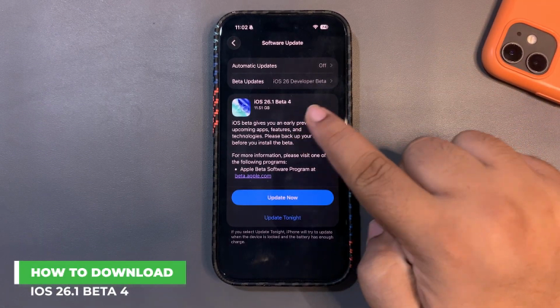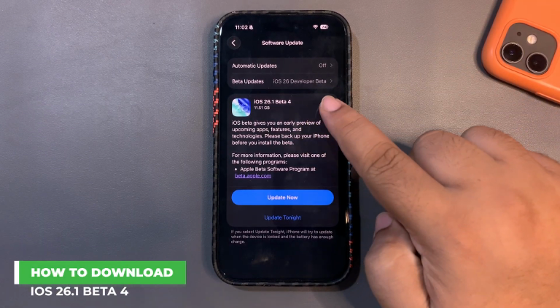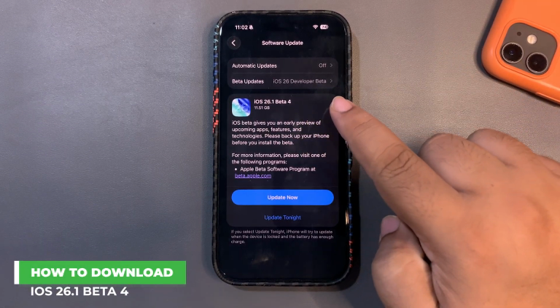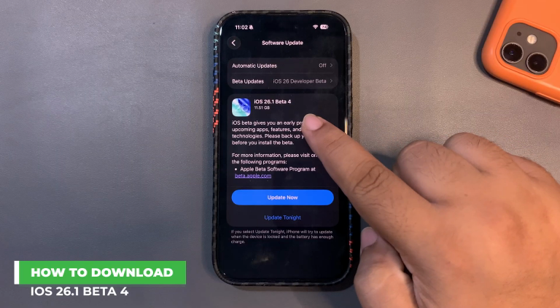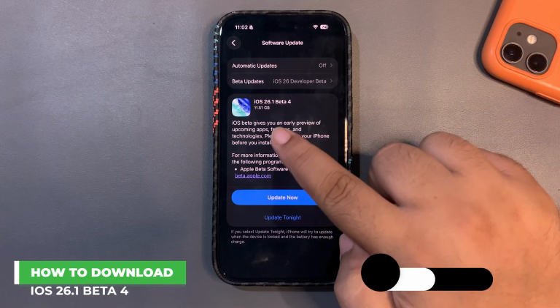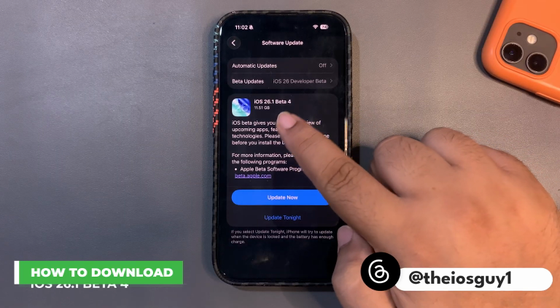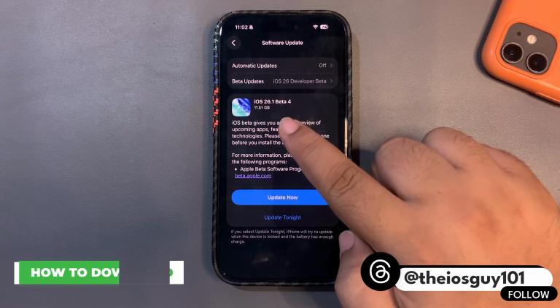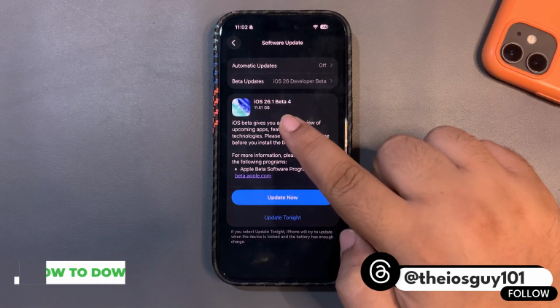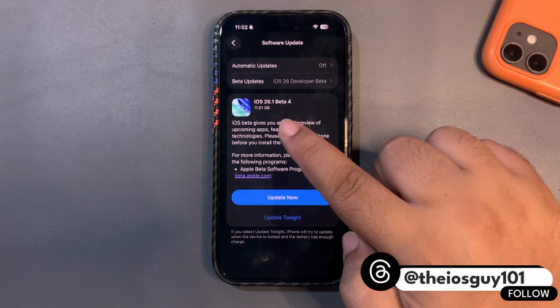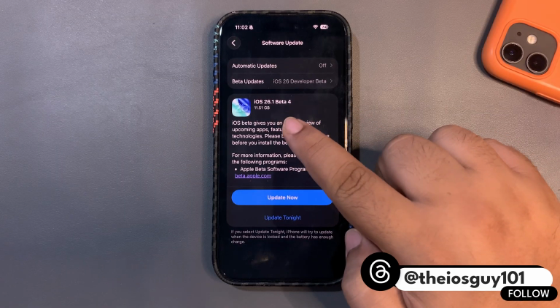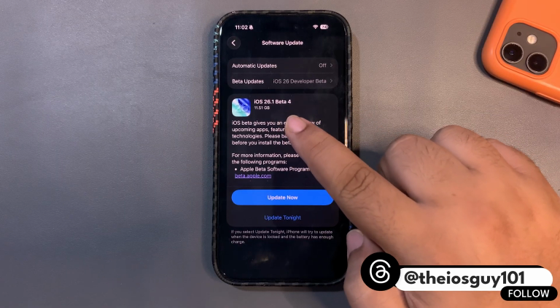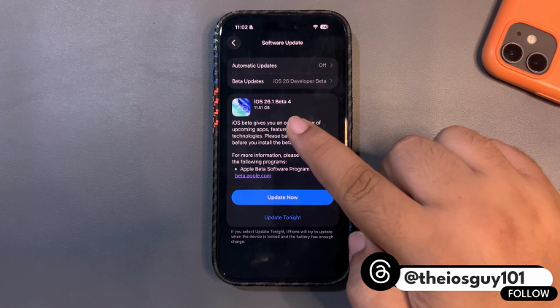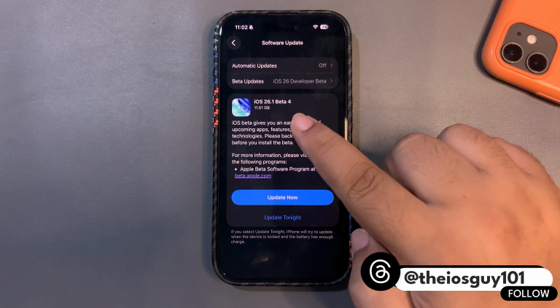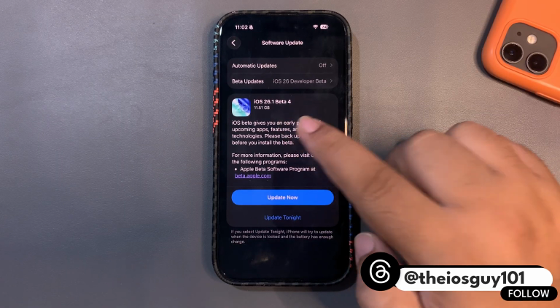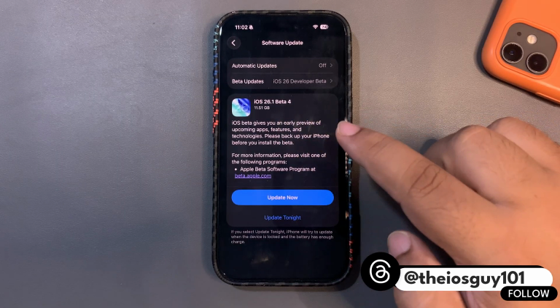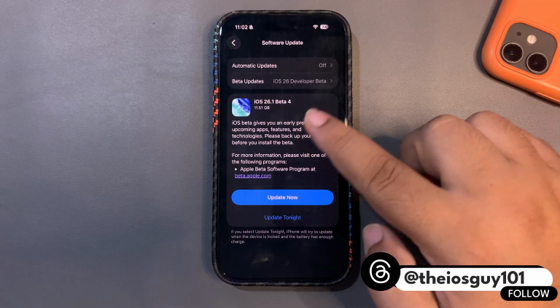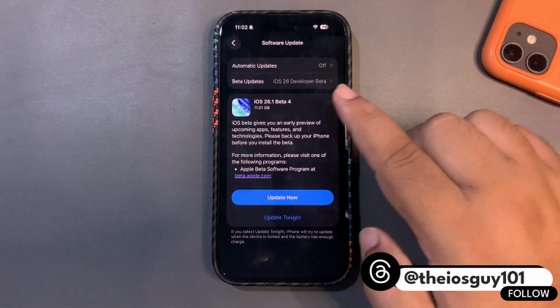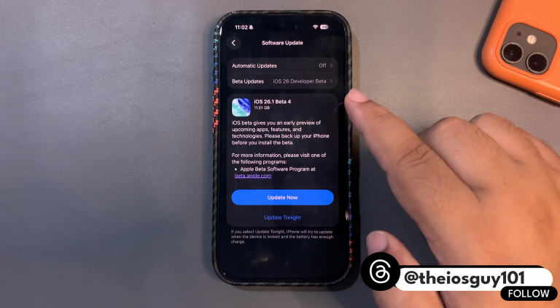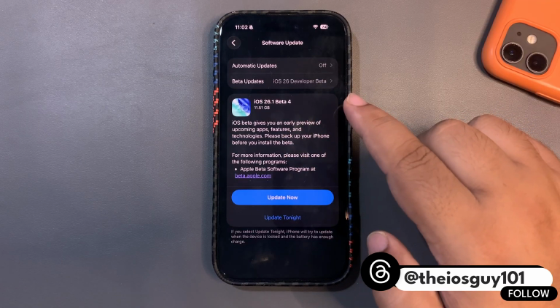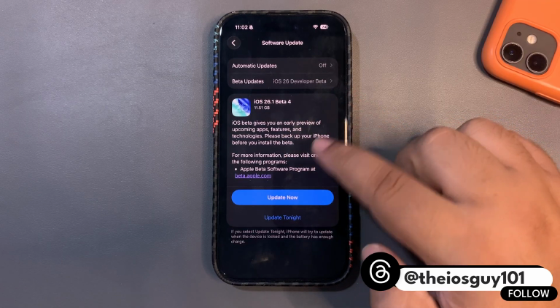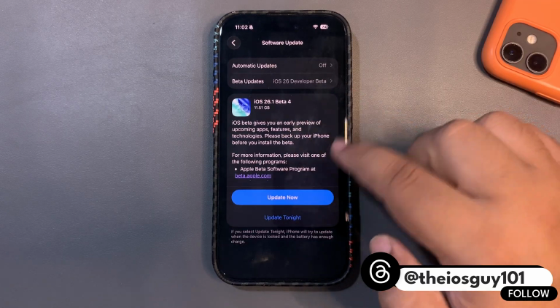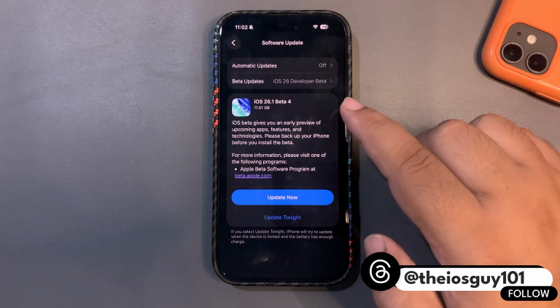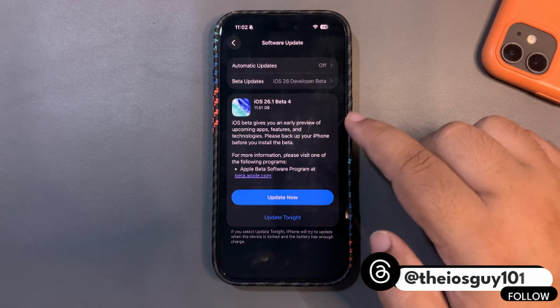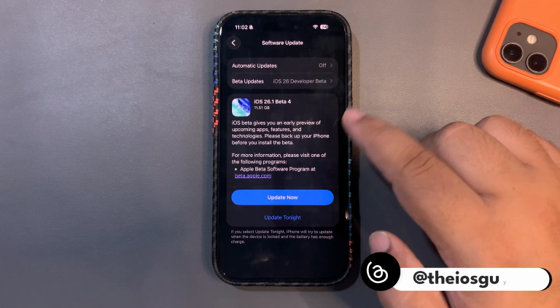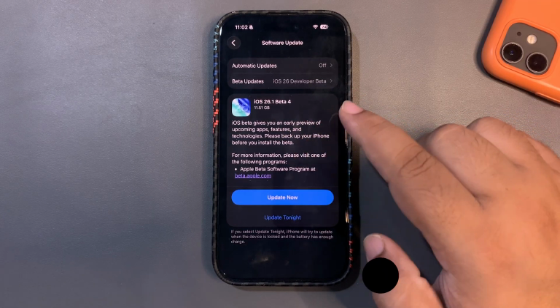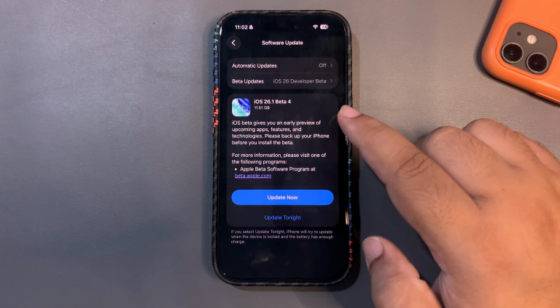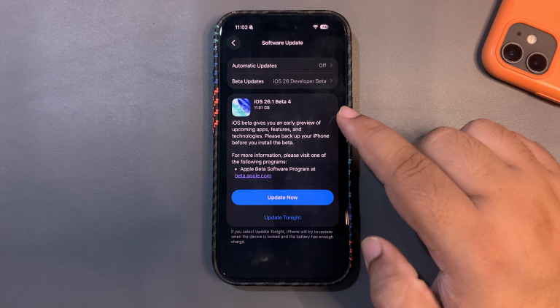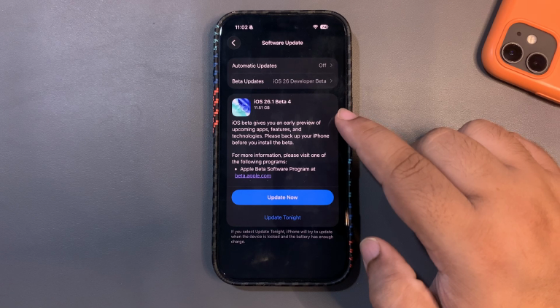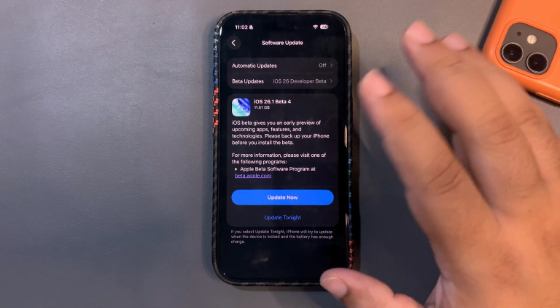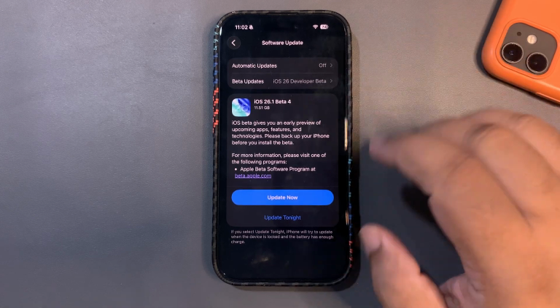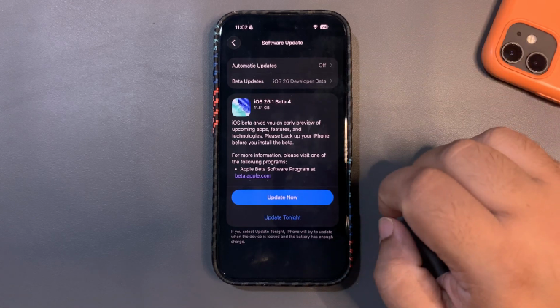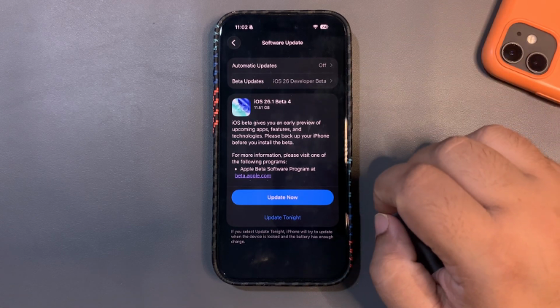iOS 26.1 Beta 4 is out. The update size is about 11.51 gigs. It is not going to take any extra storage — it is going to override iOS completely on your device, so don't worry about the storage.